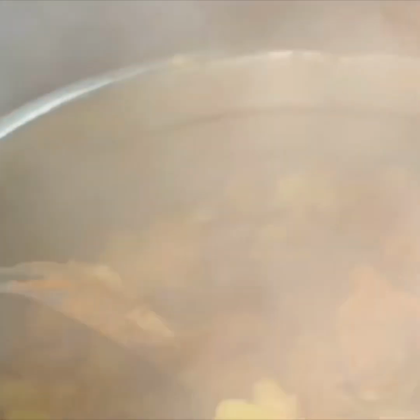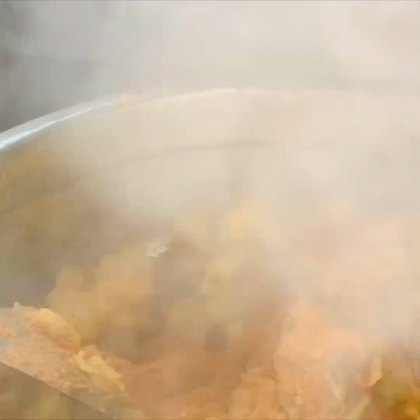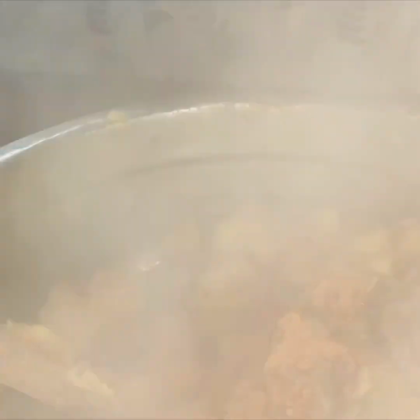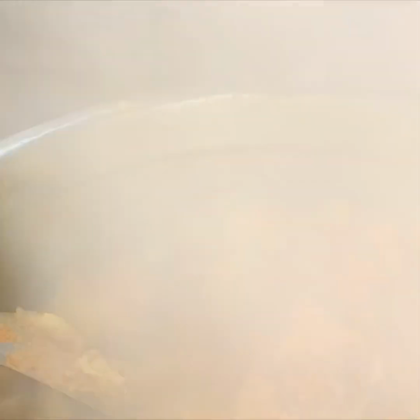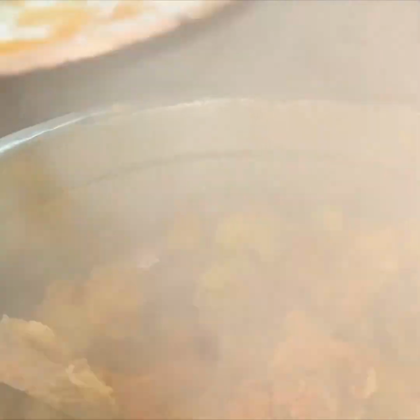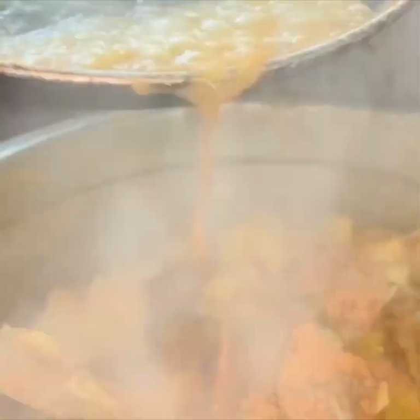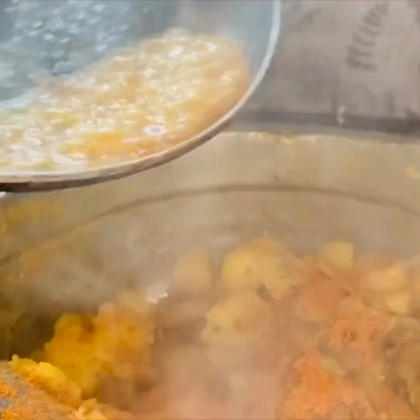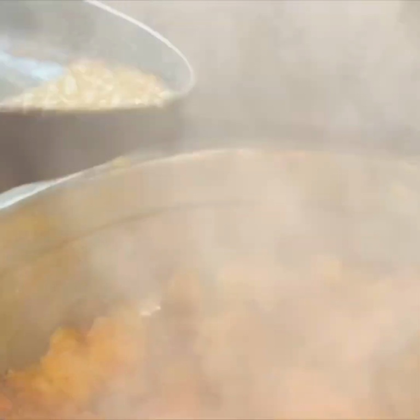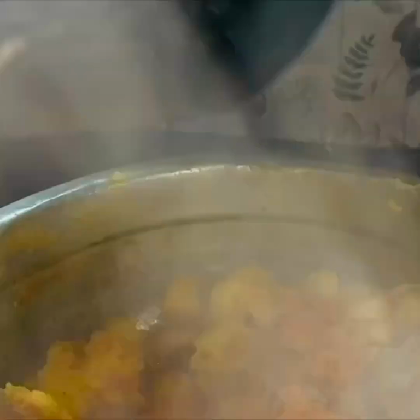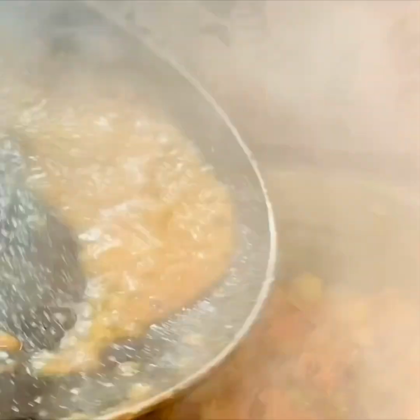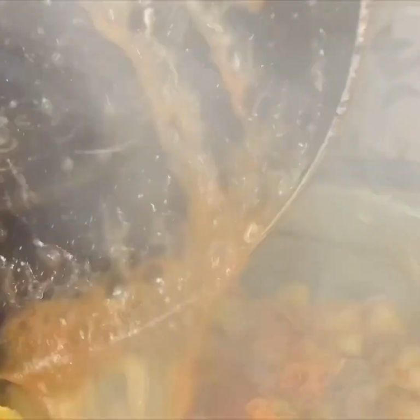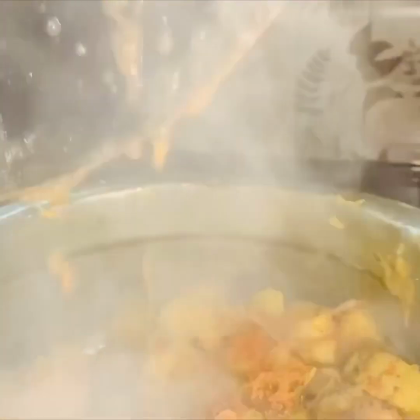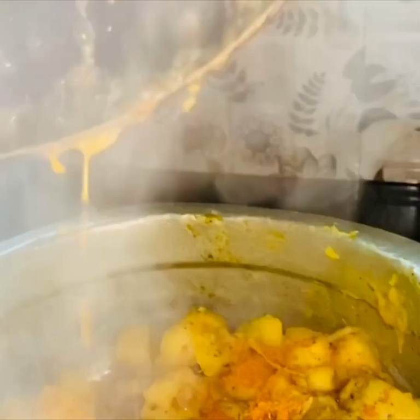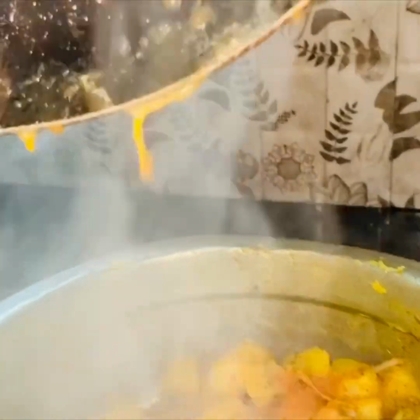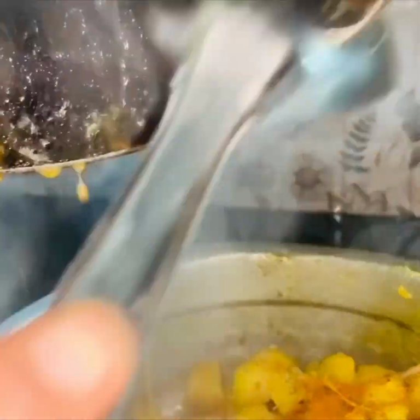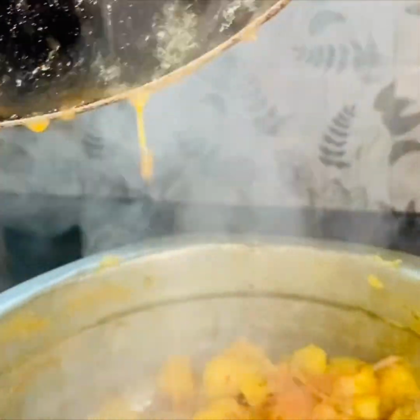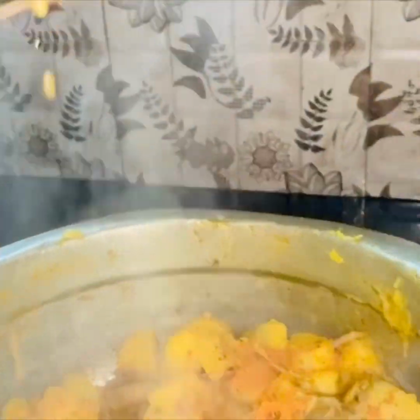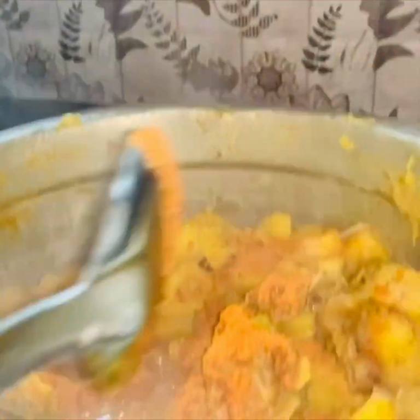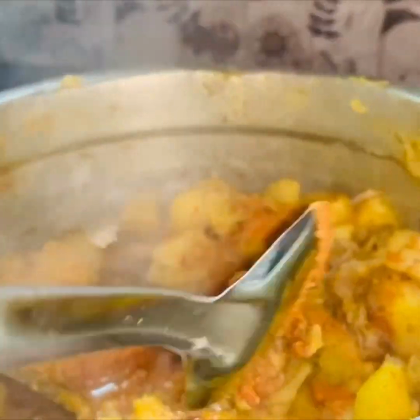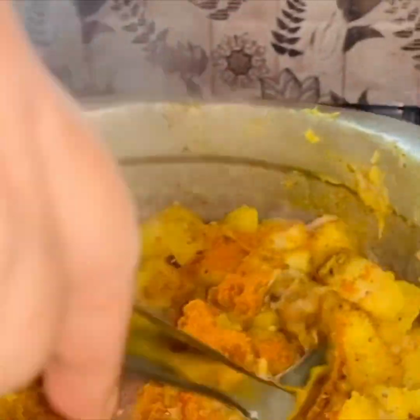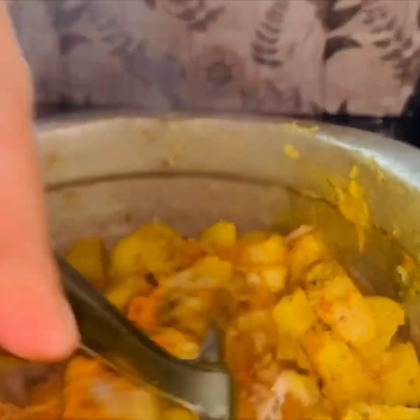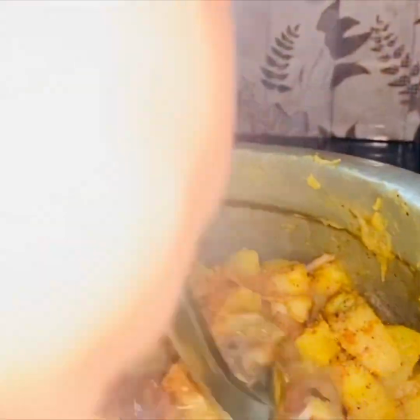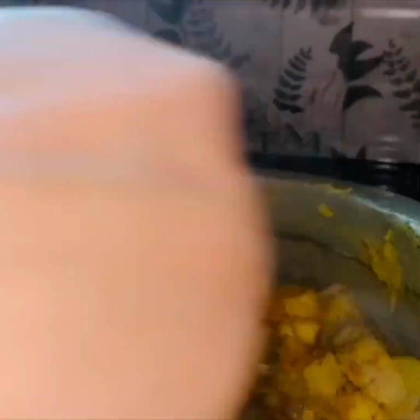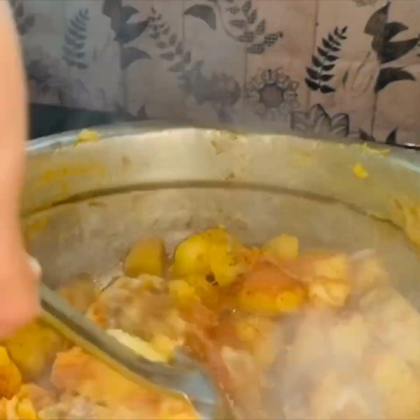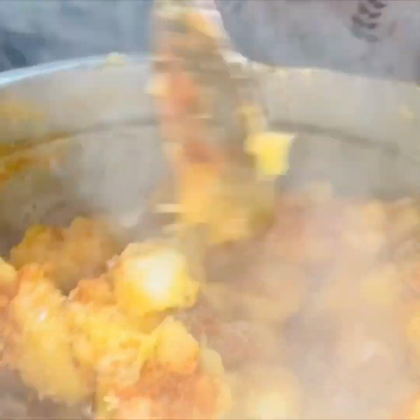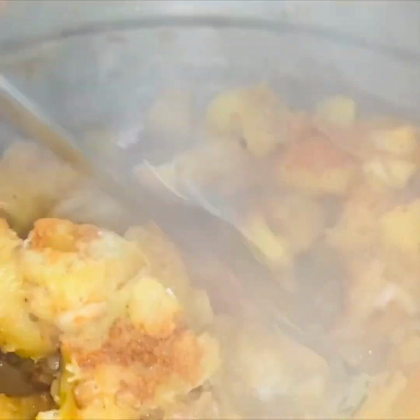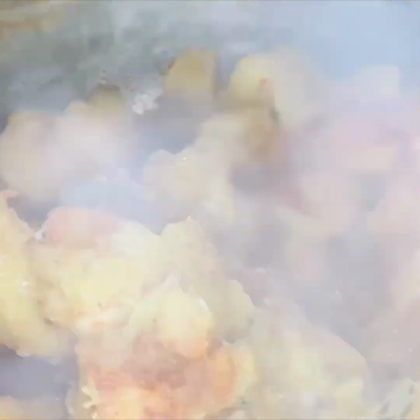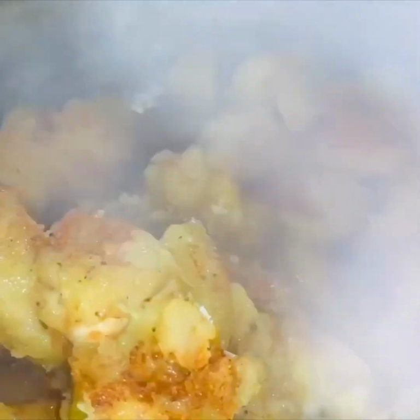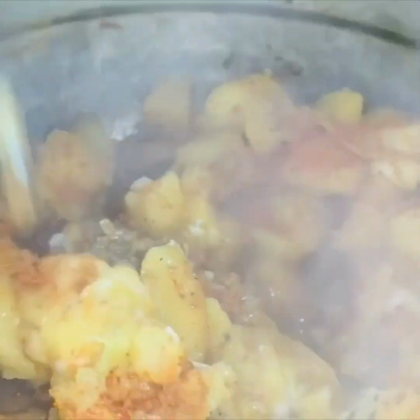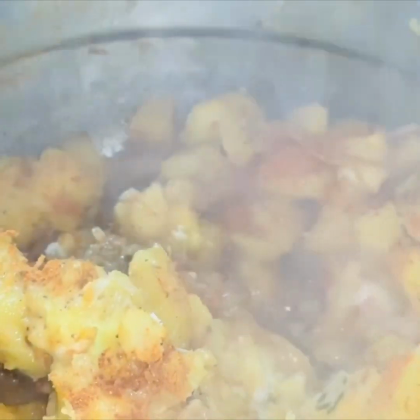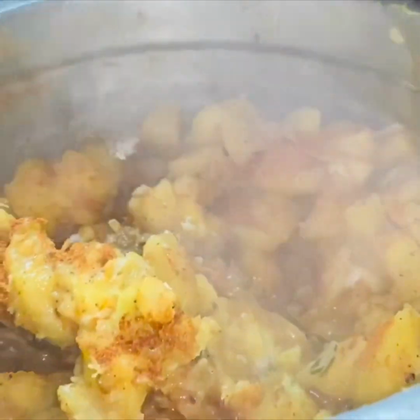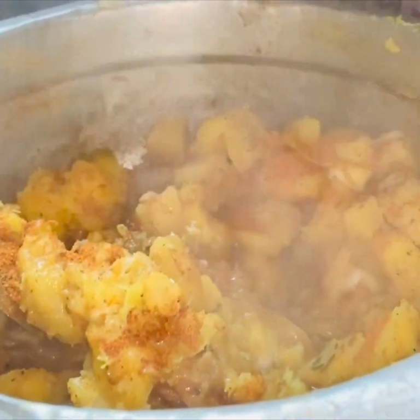We will mix the cup in the bowl — it will taste the most. Let's mix the cup in the bowl. We will put the cup in the bowl.